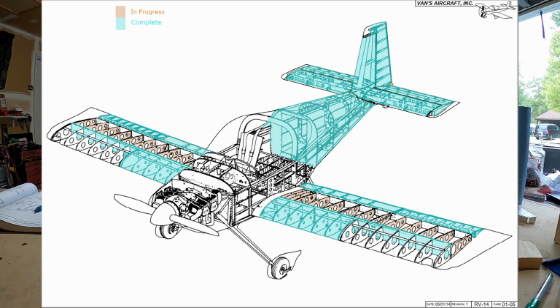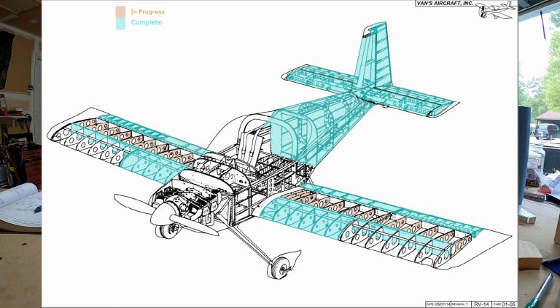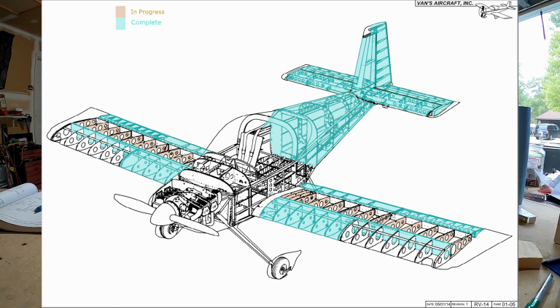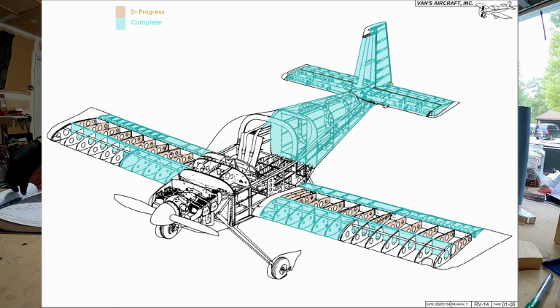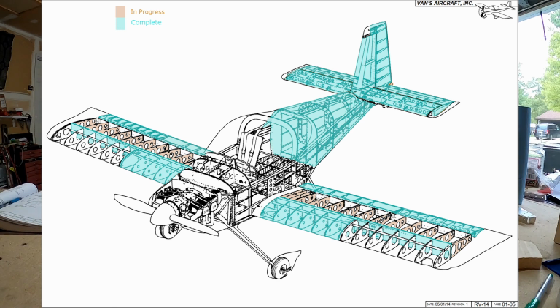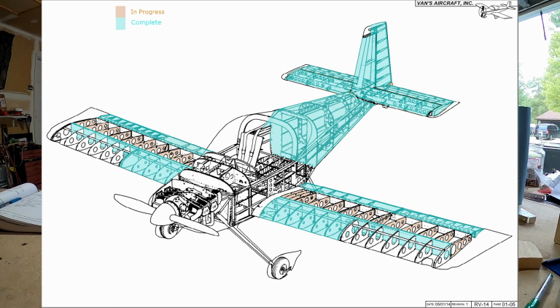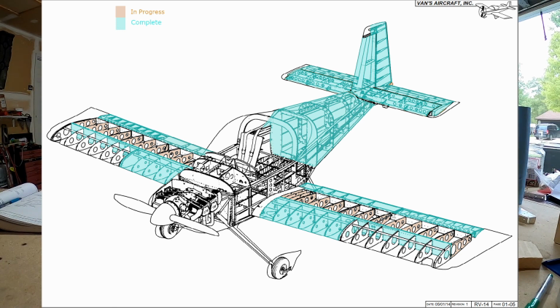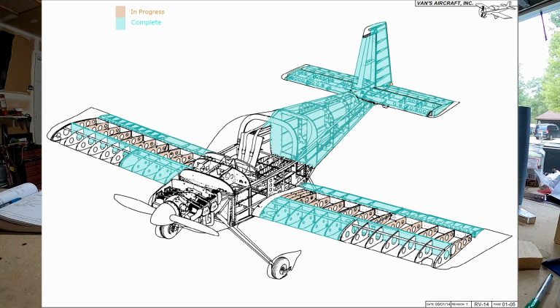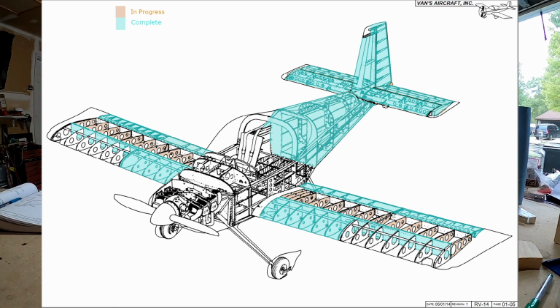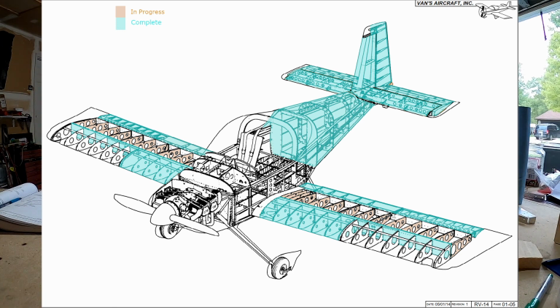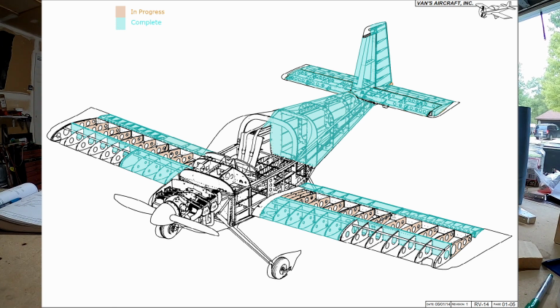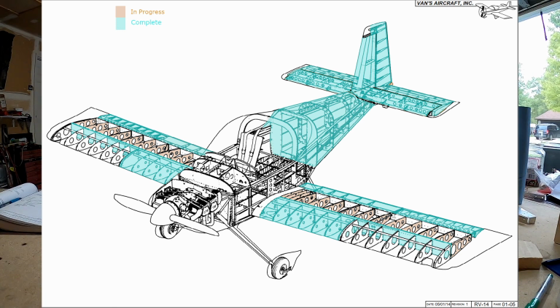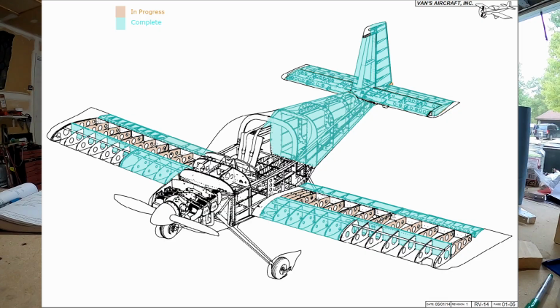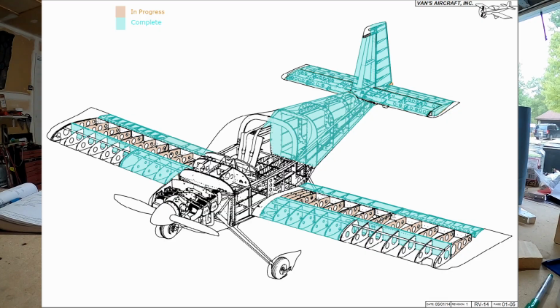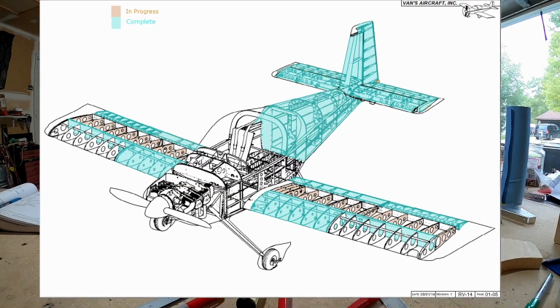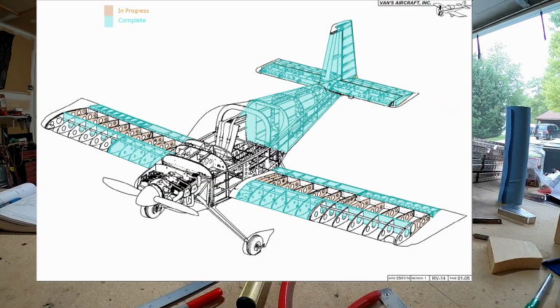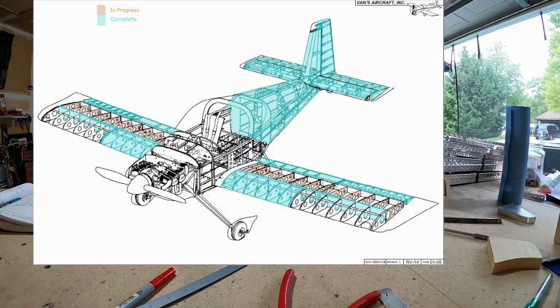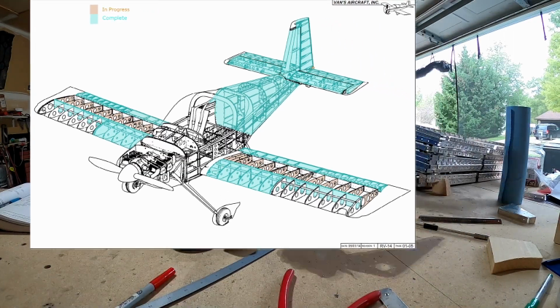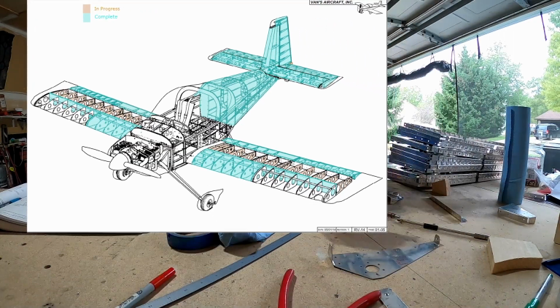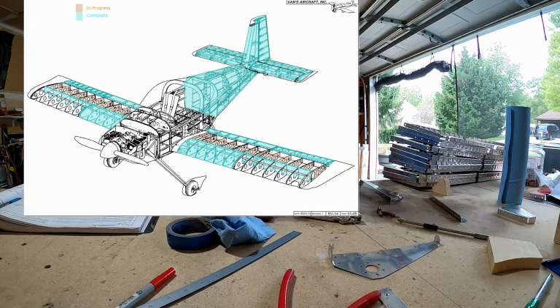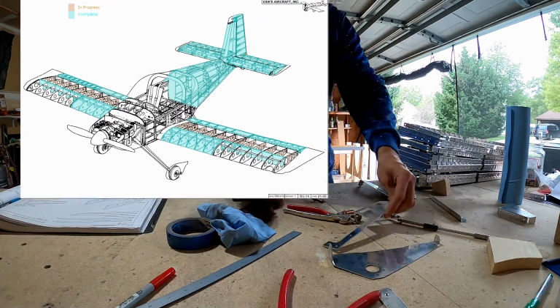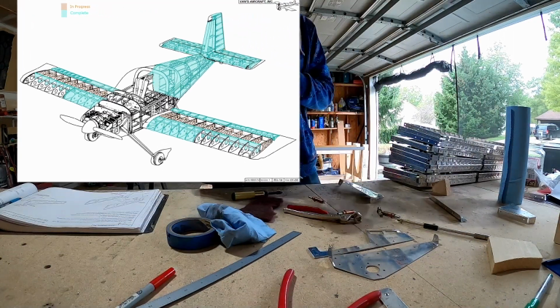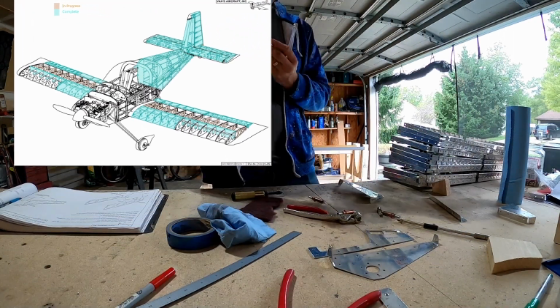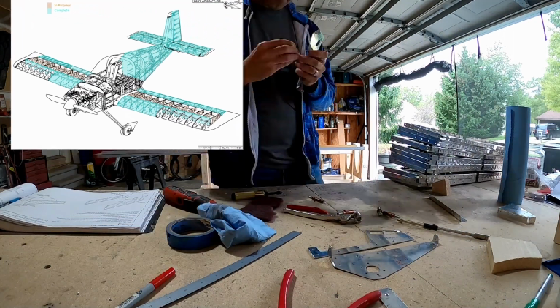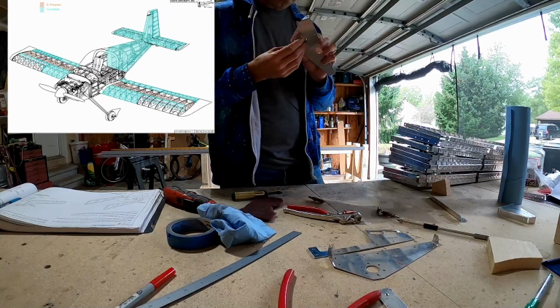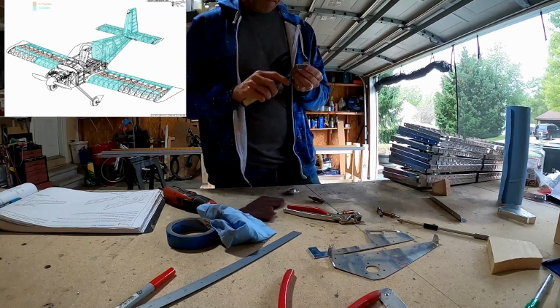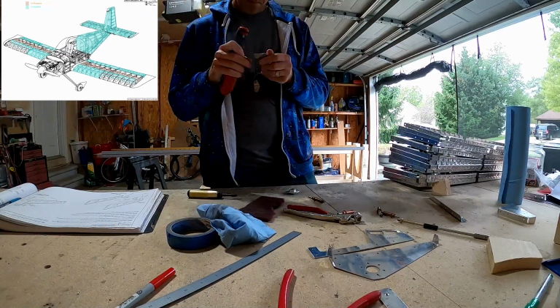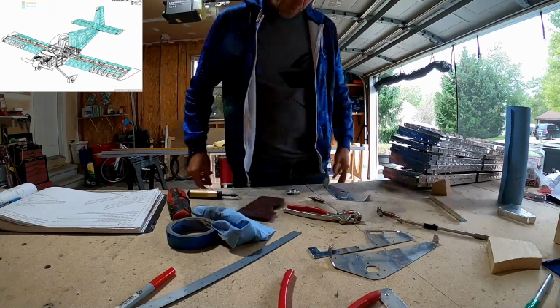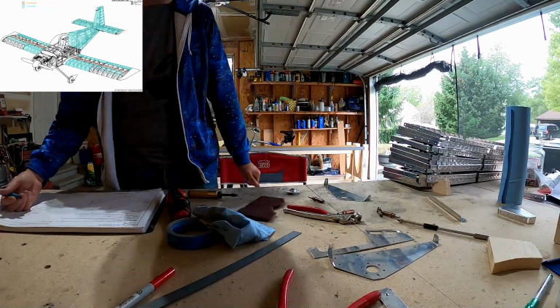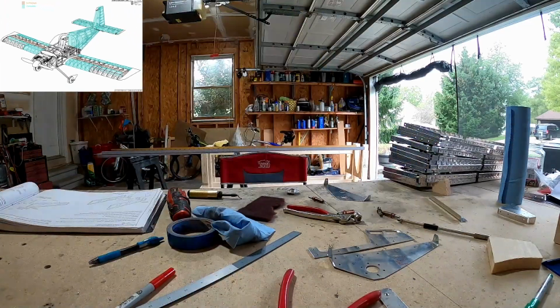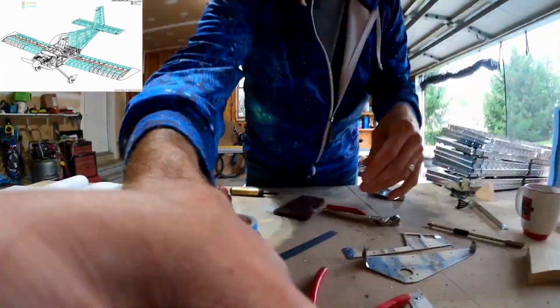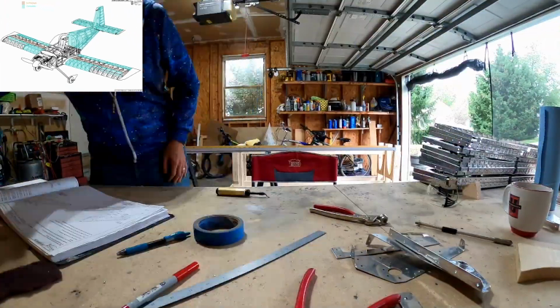Hello YouTube. Welcome back to the RV14 build, aka Bald Man Building an Airplane. This is Wing Structure slash Wing Ribs video number 7.